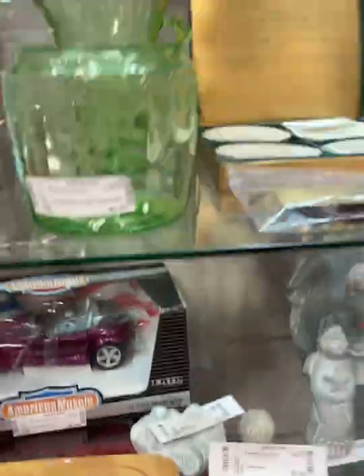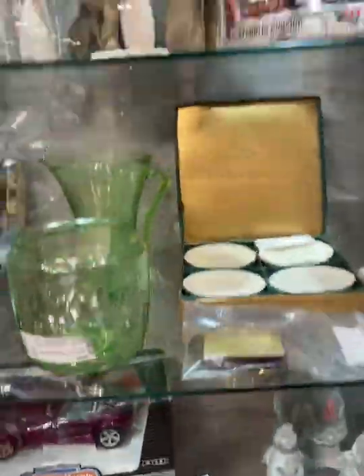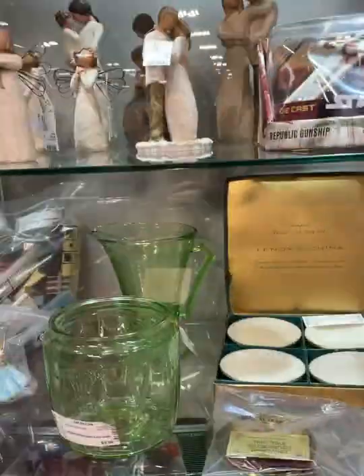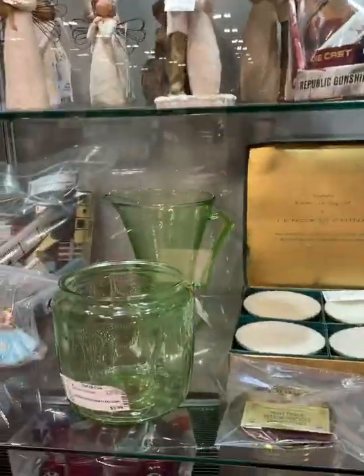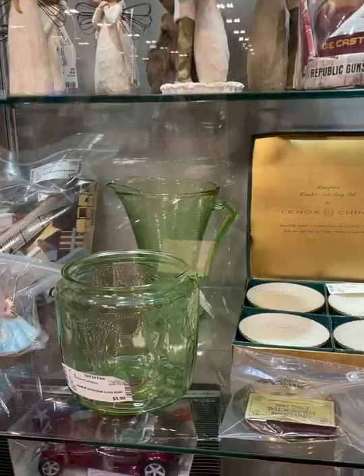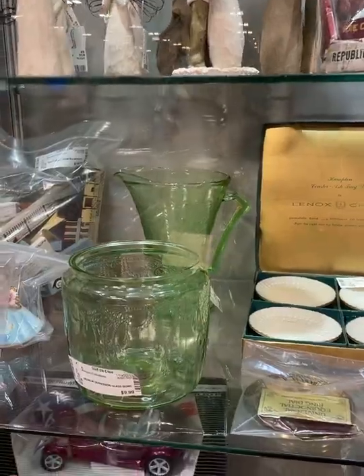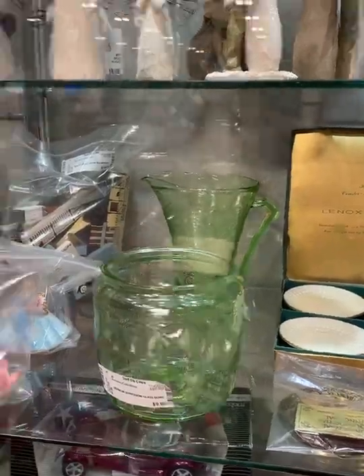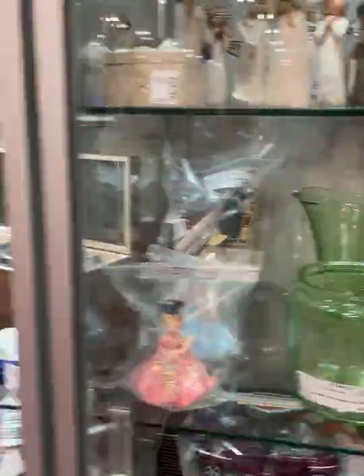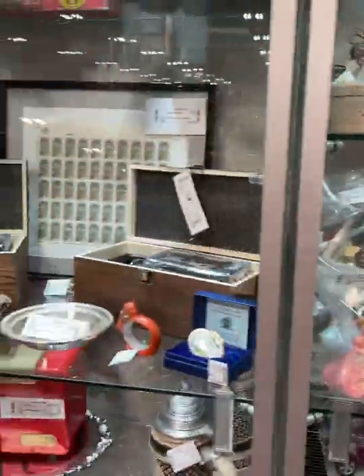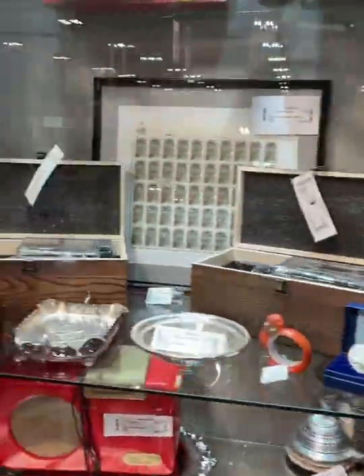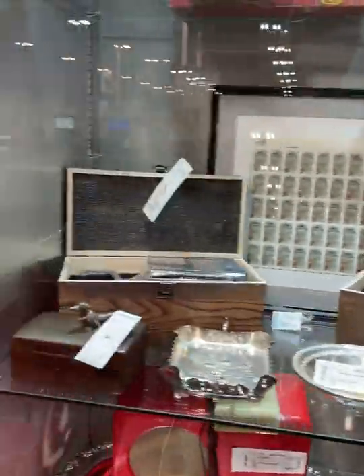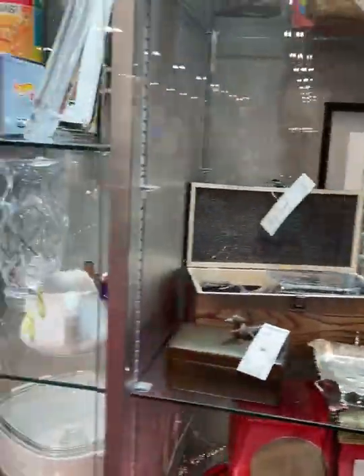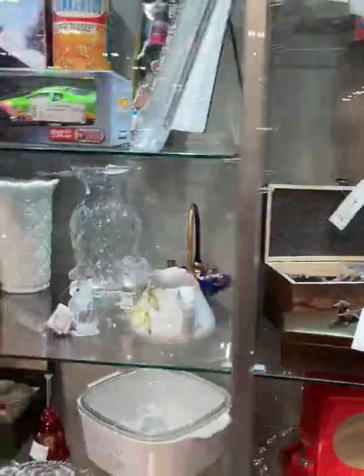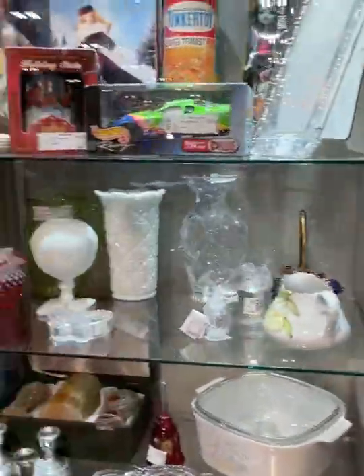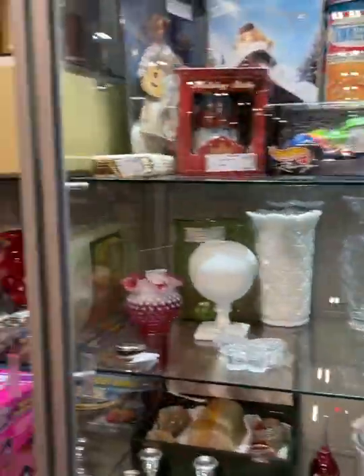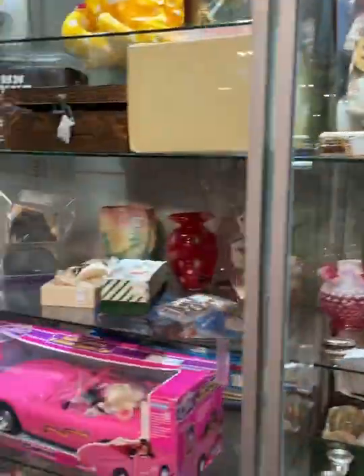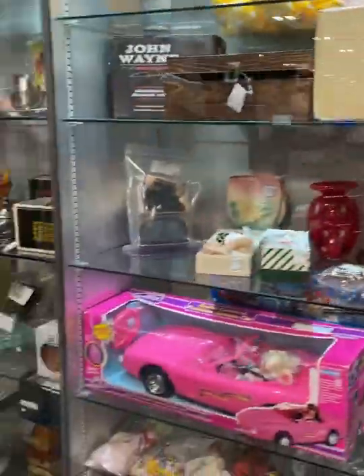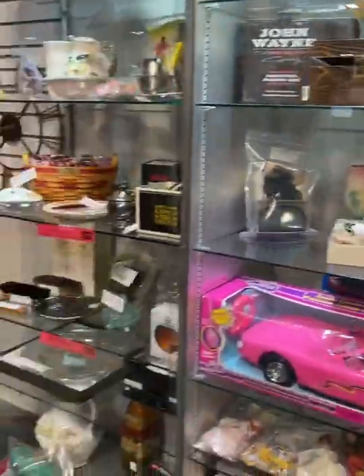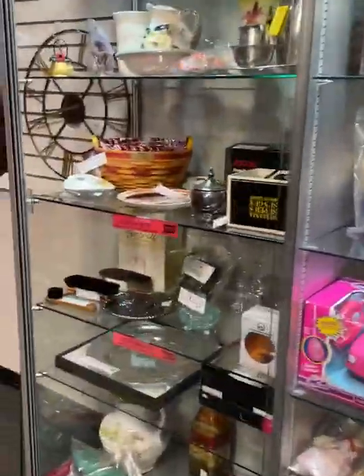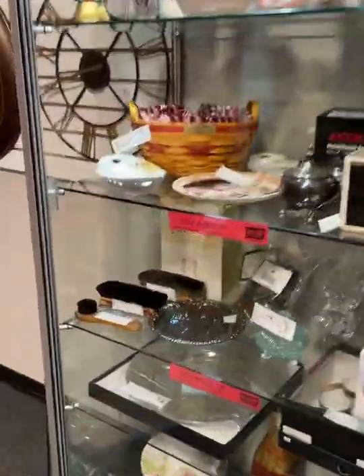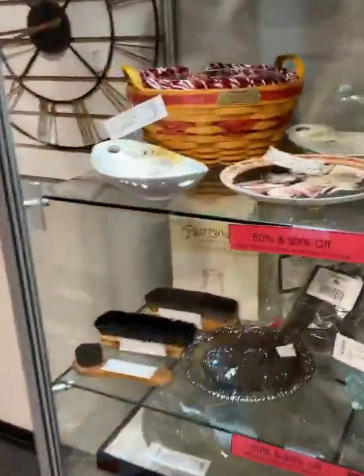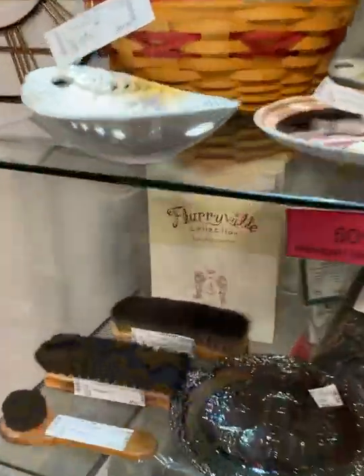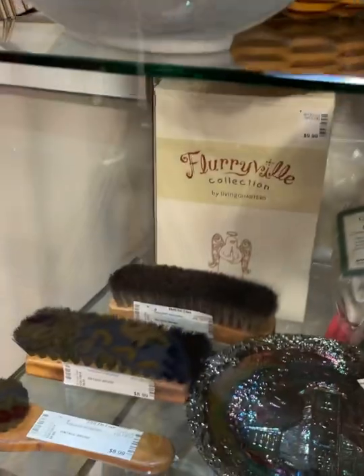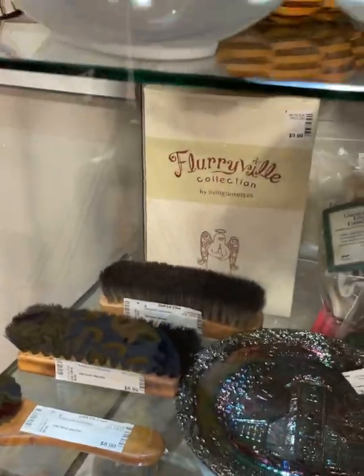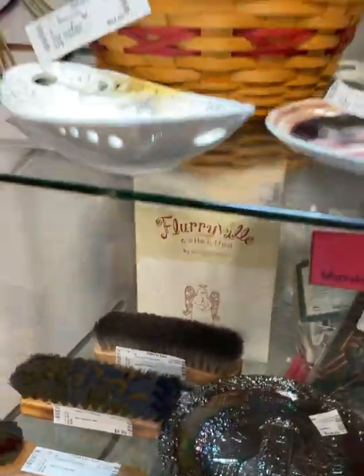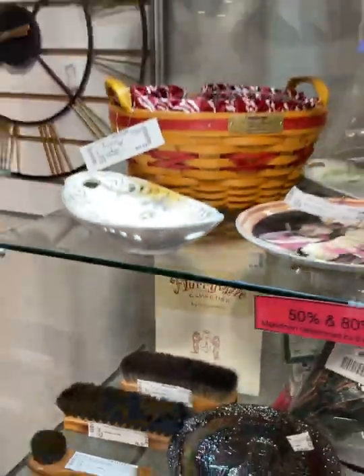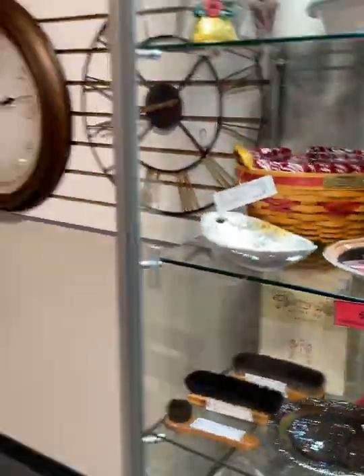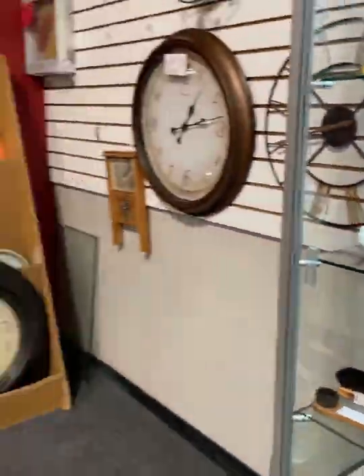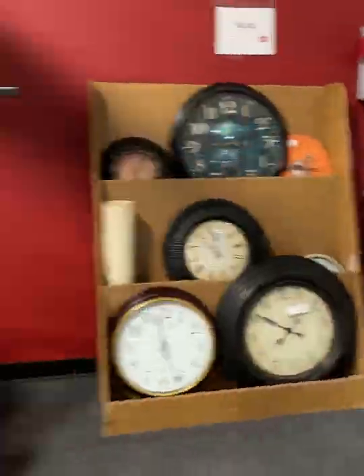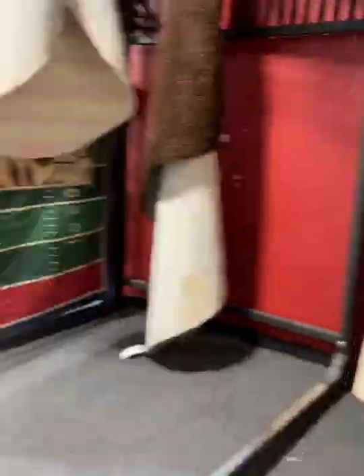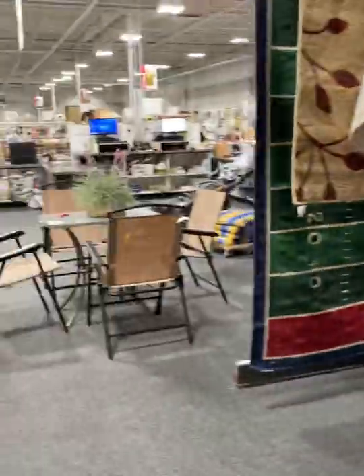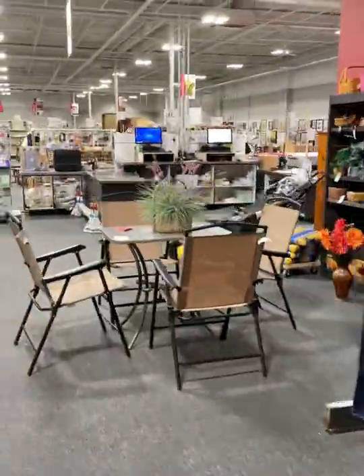So there was some ironstone. We've got some green depression glass, and I have a girl who's always looking for brushes, so I check those out as well.